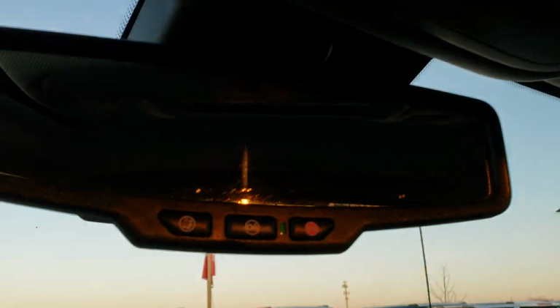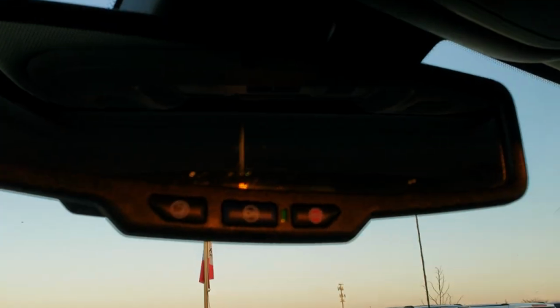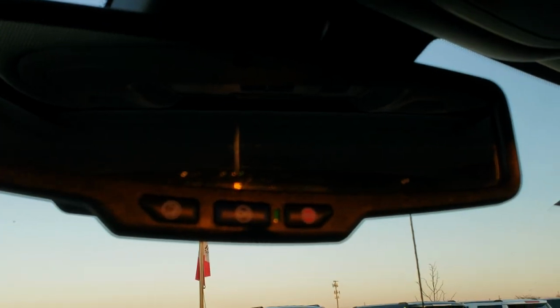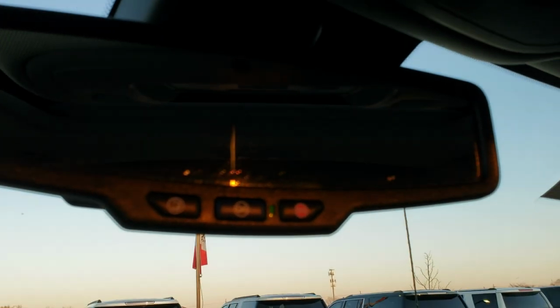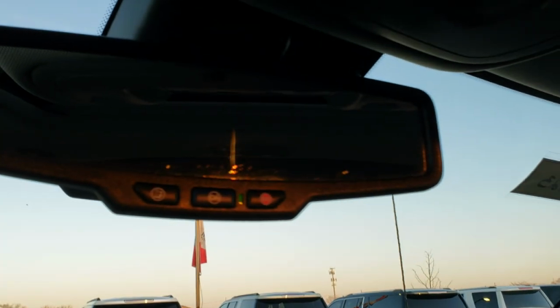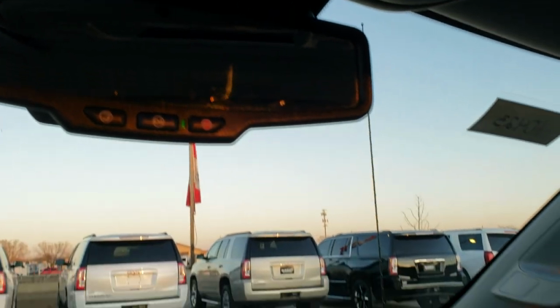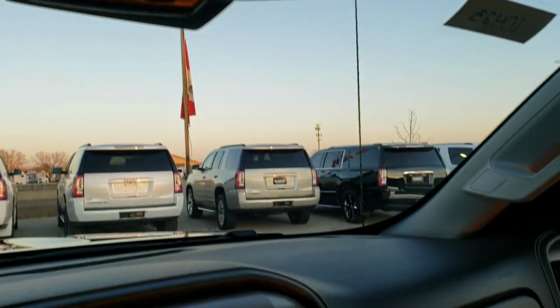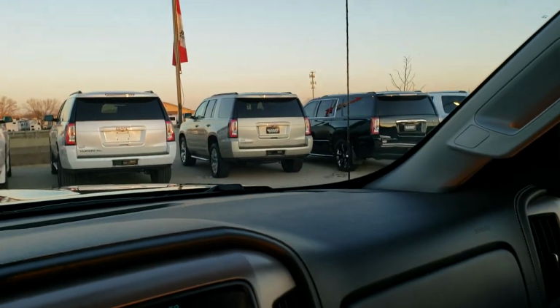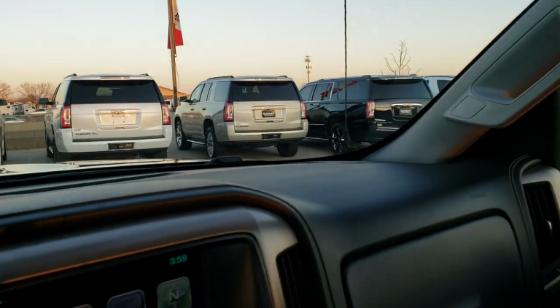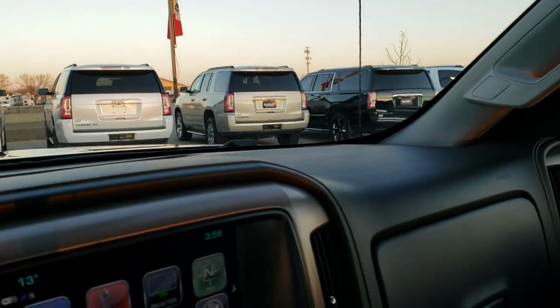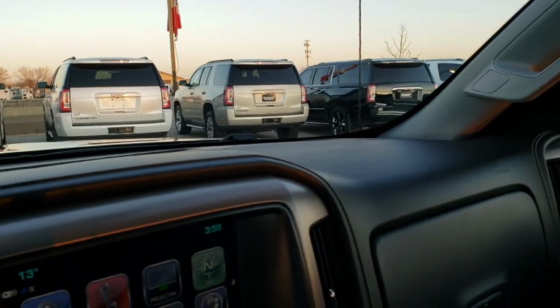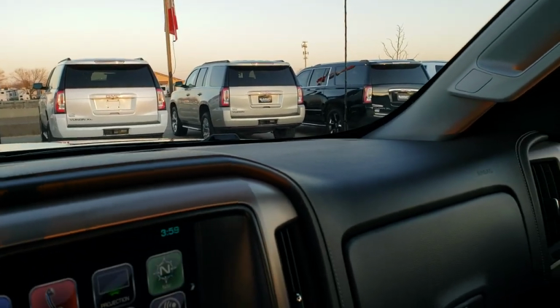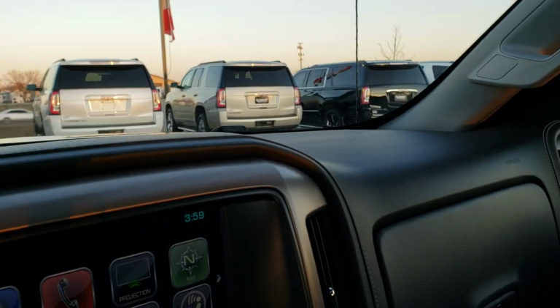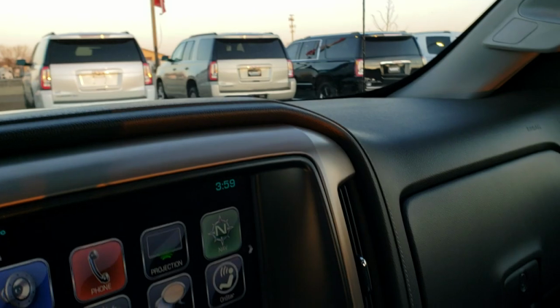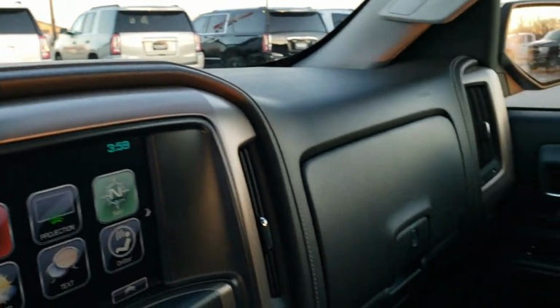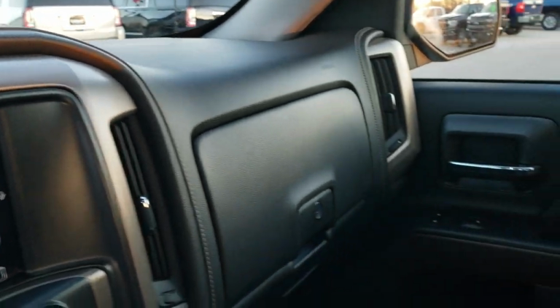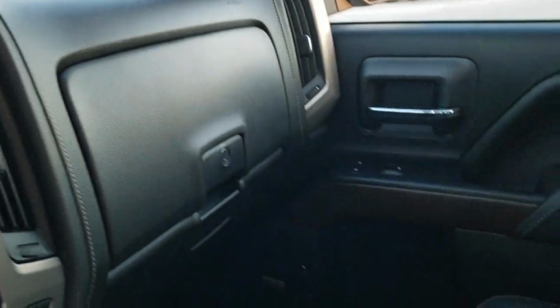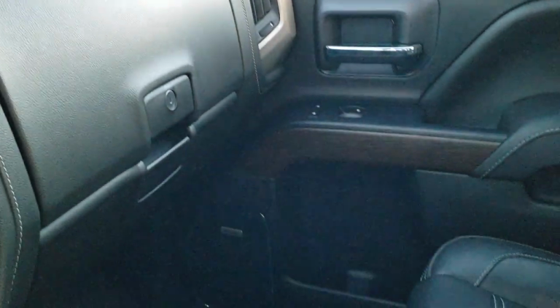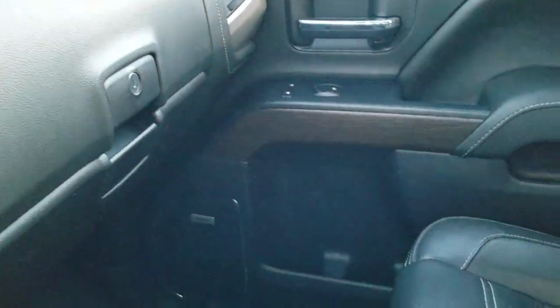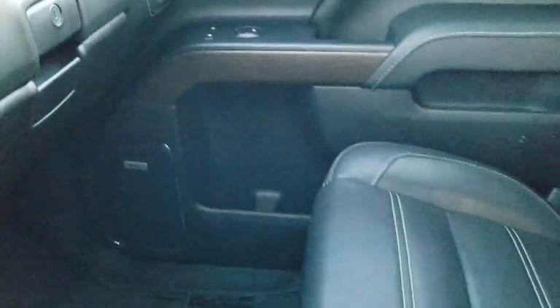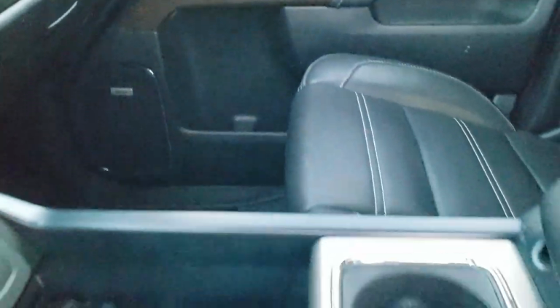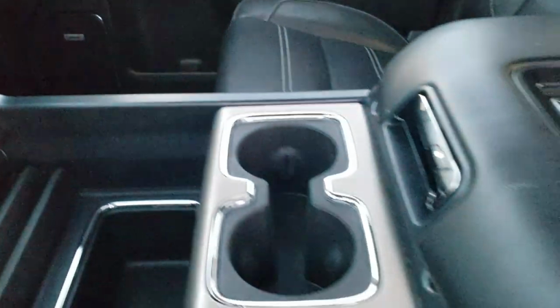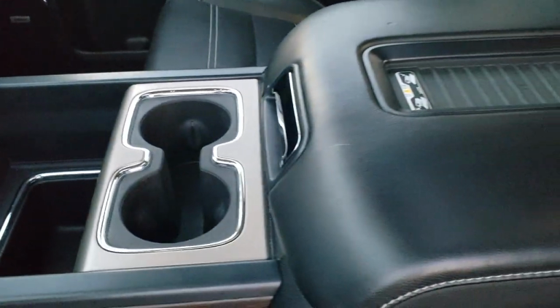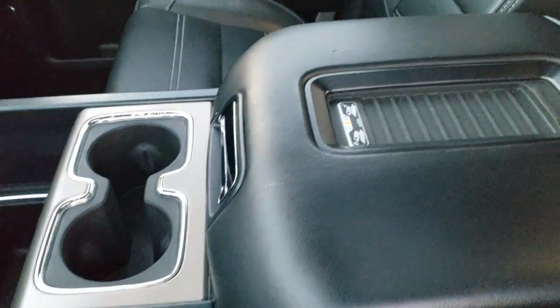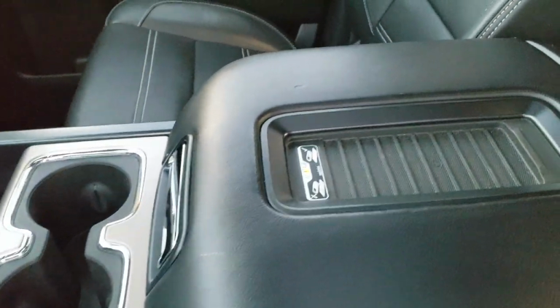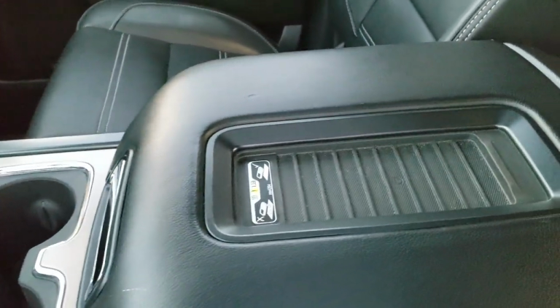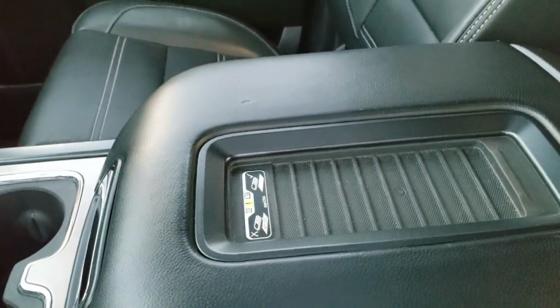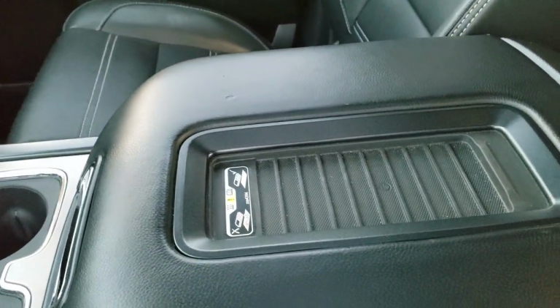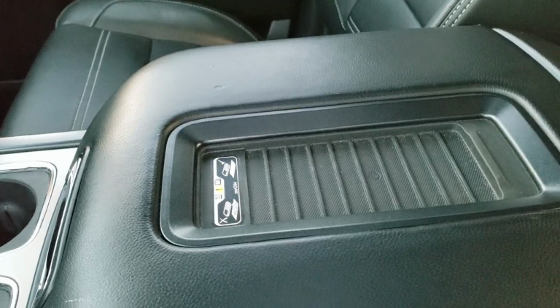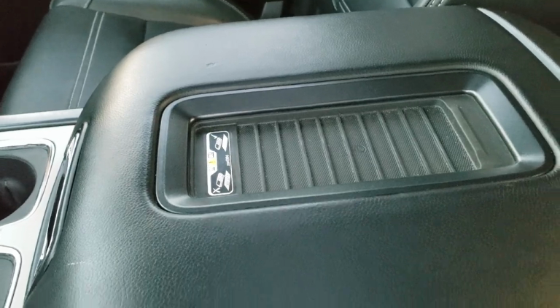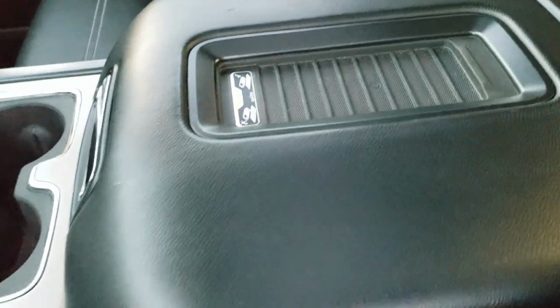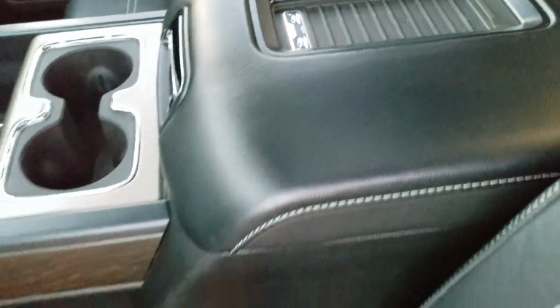SOS and OnStar capabilities in the rearview mirror. This one does have the Bose premium sound system and also has the wireless cell phone charge pad.